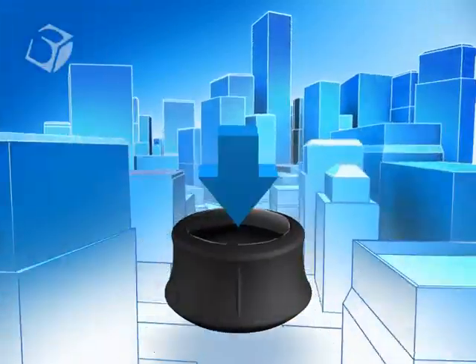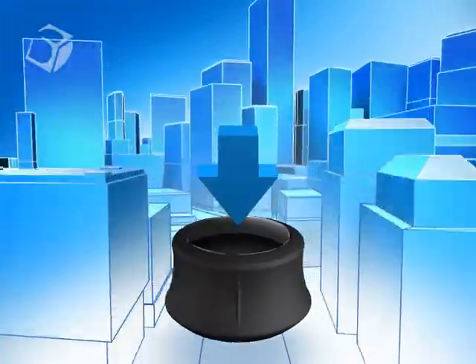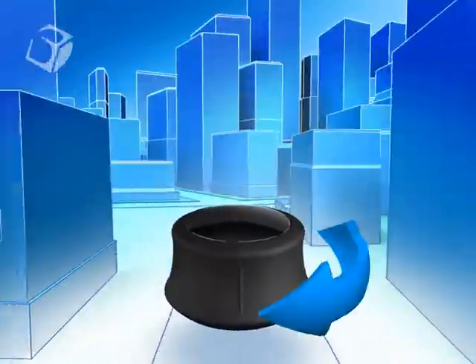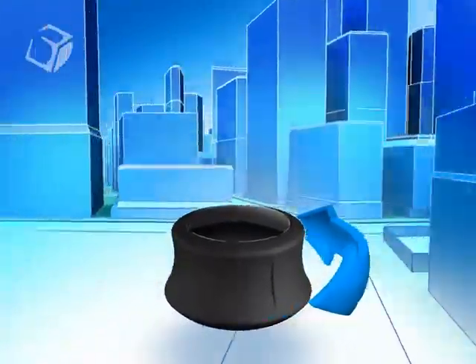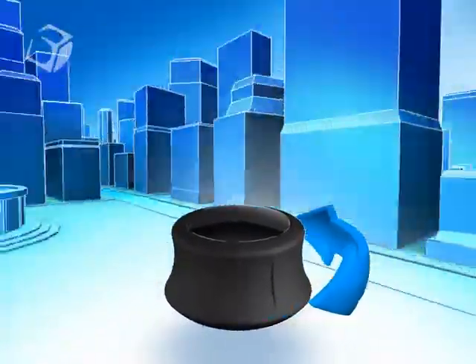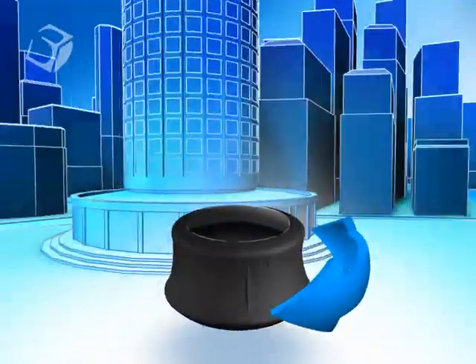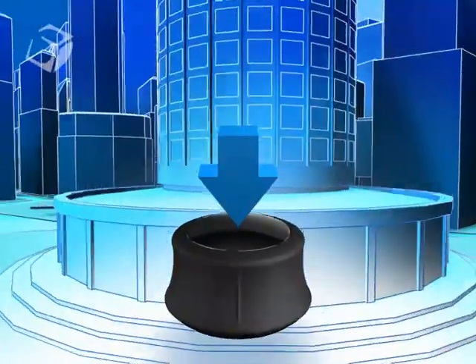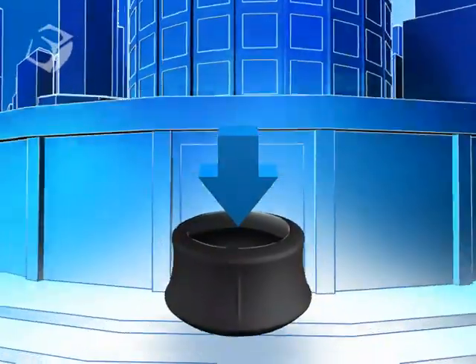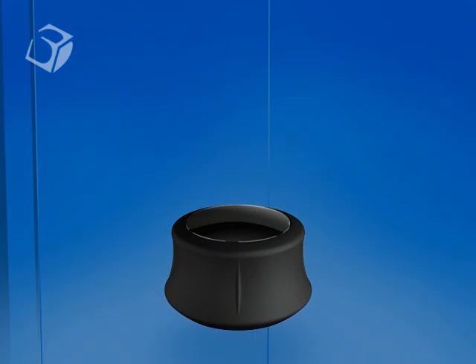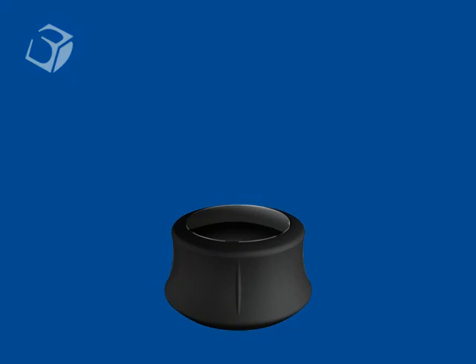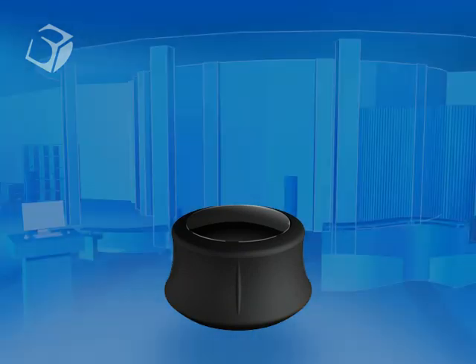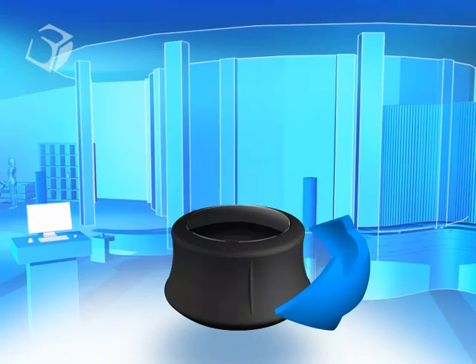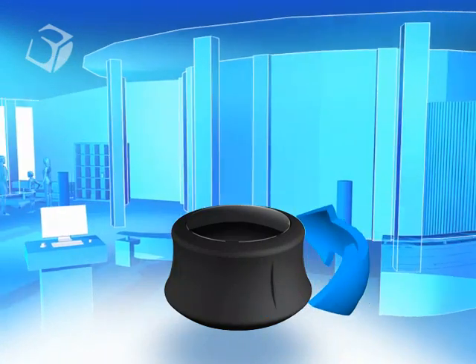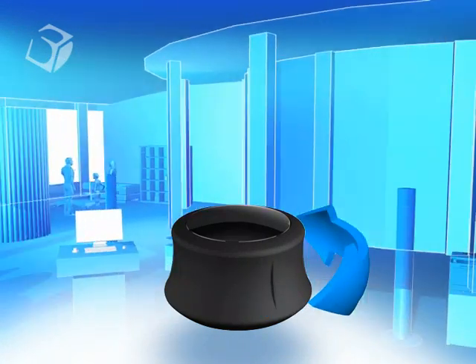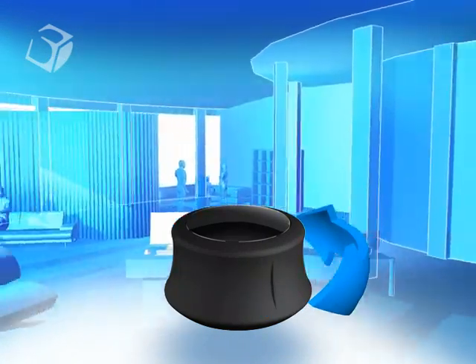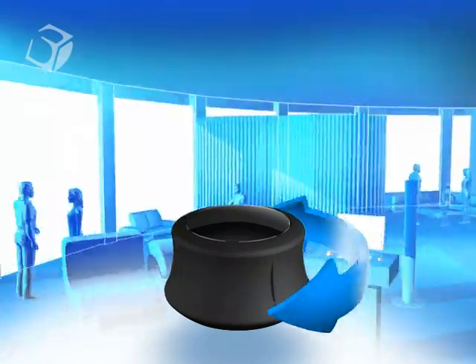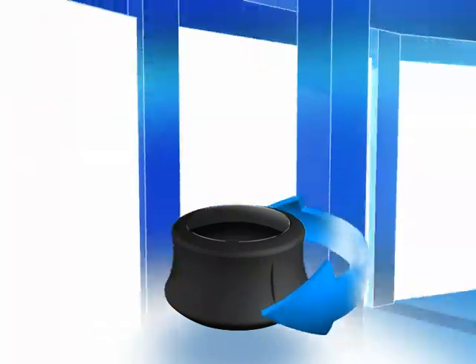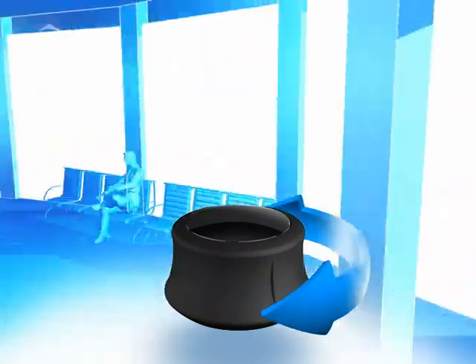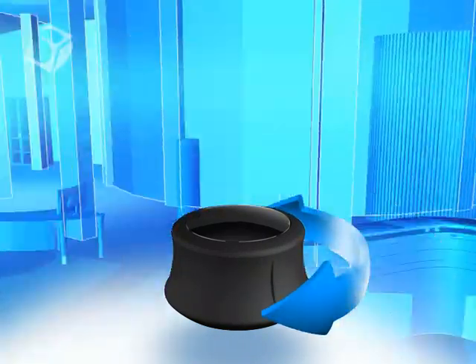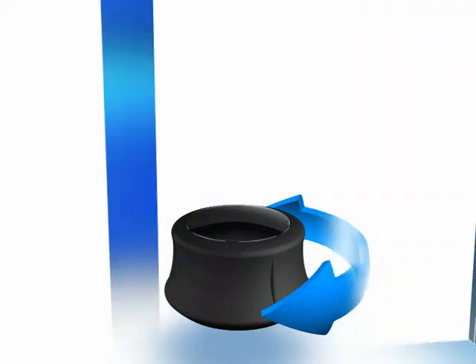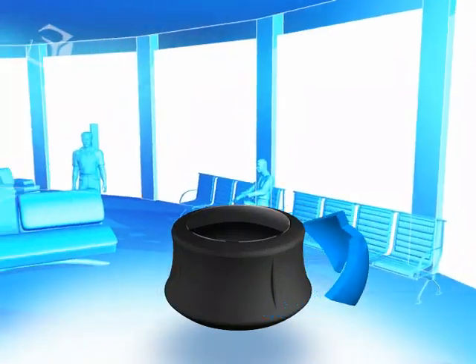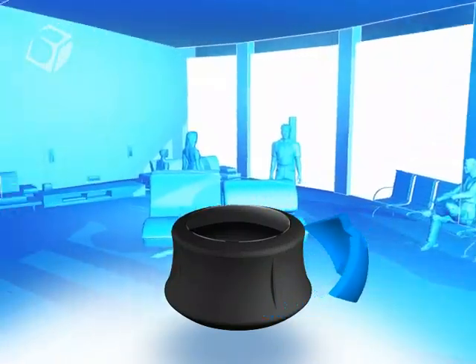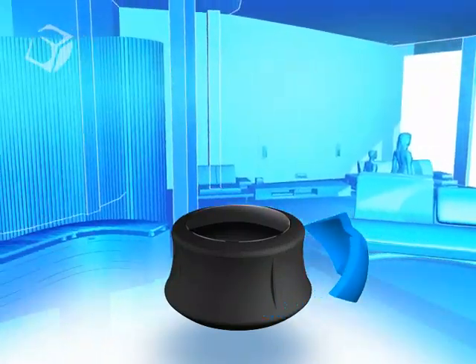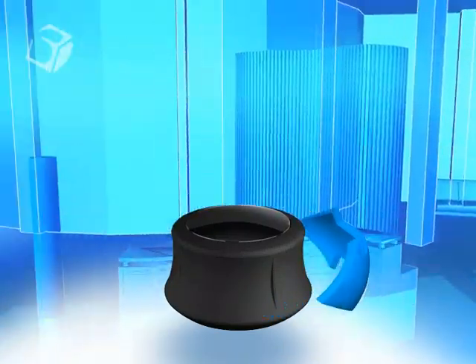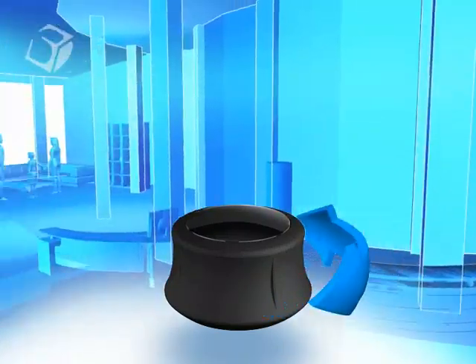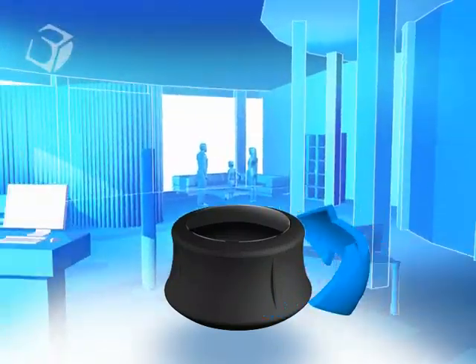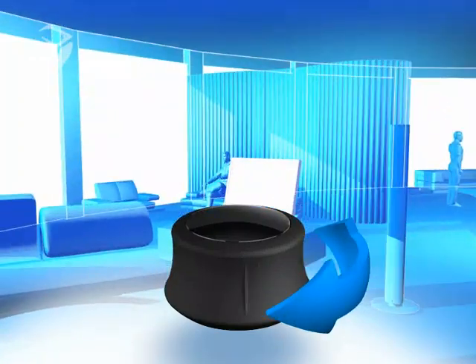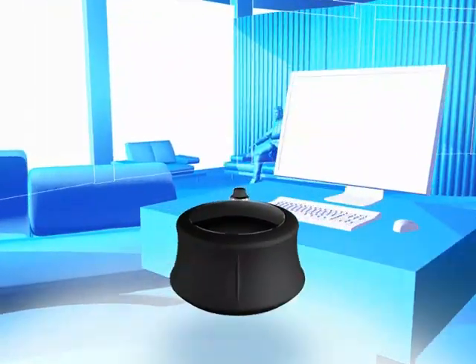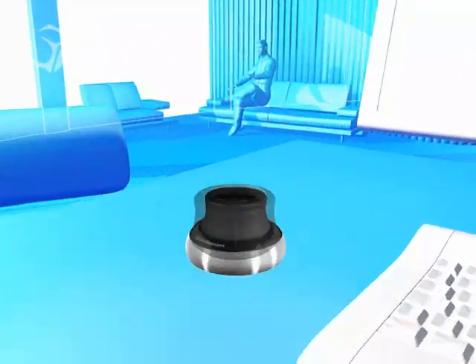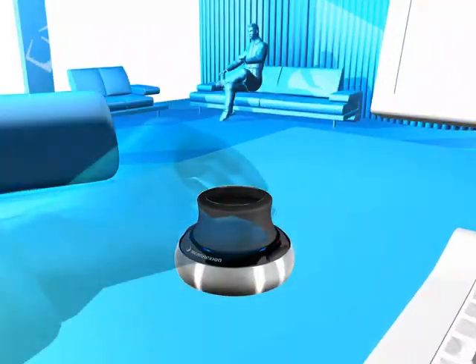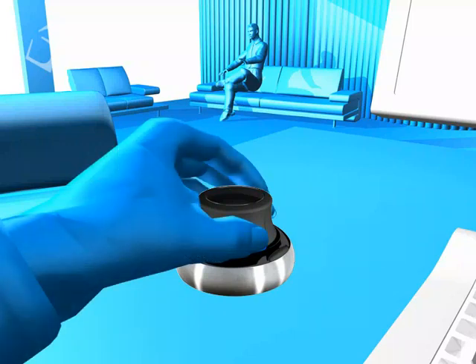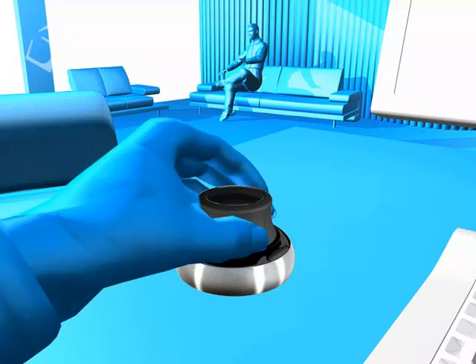Optical sensors give the cap precise control of six separate degrees of motion, and intuitive software allows you to accelerate or decelerate actions with a gentle touch. 3D Connection gives you the power to navigate your 3D world.